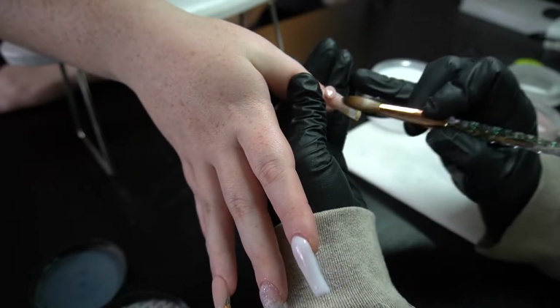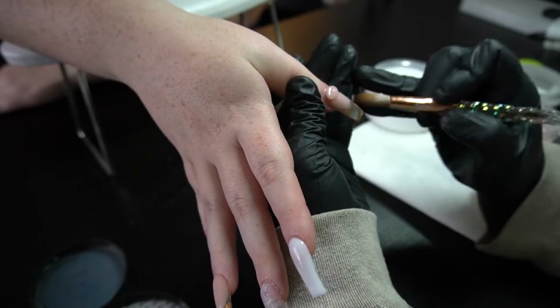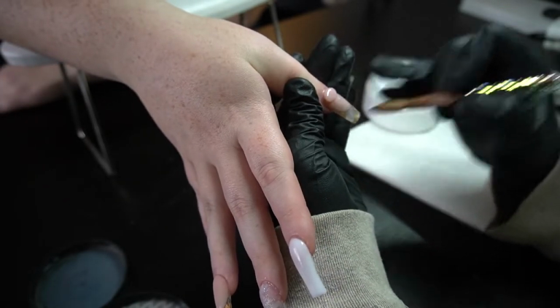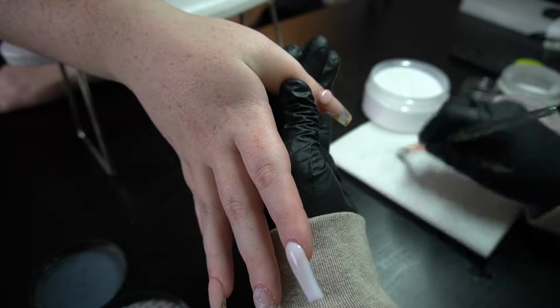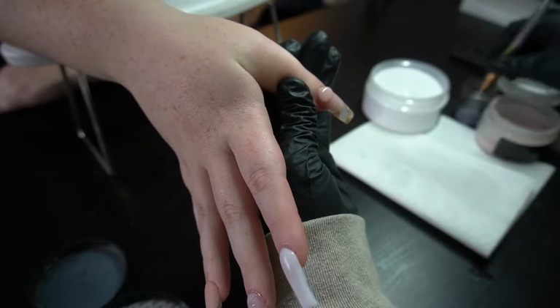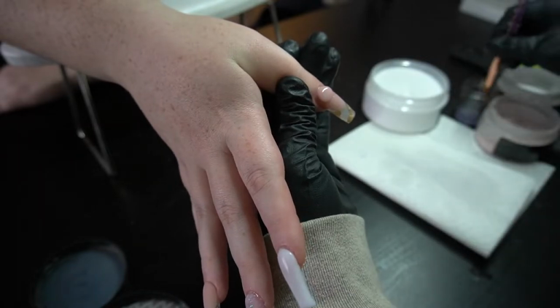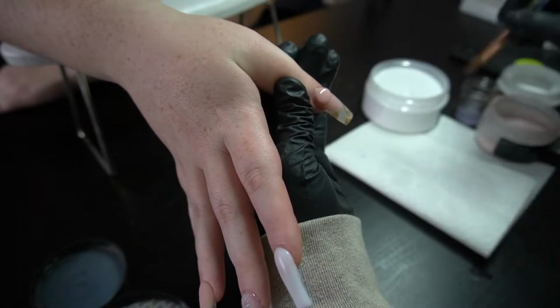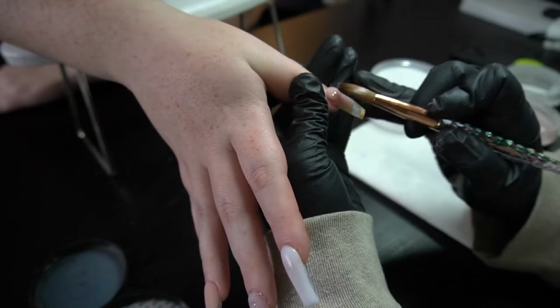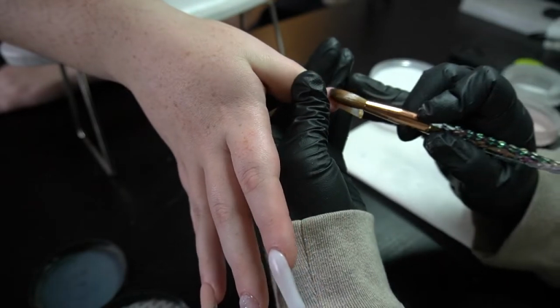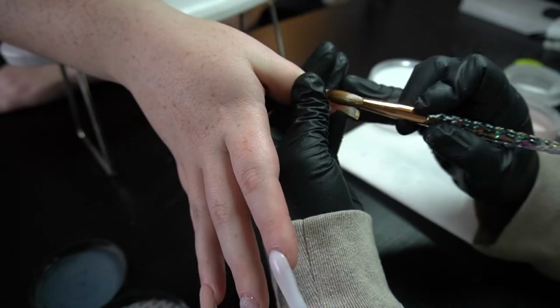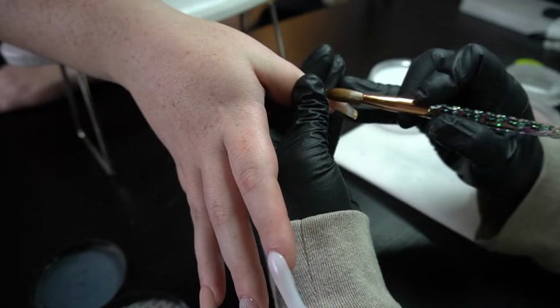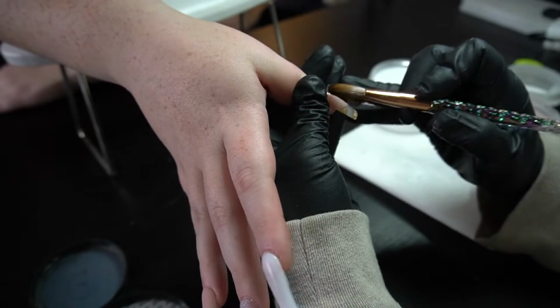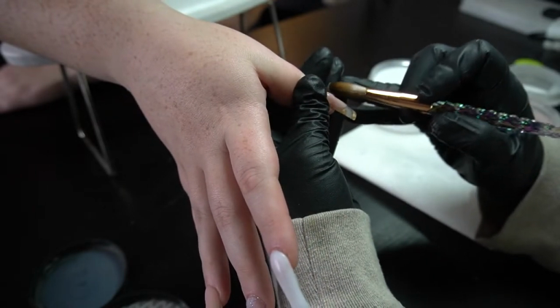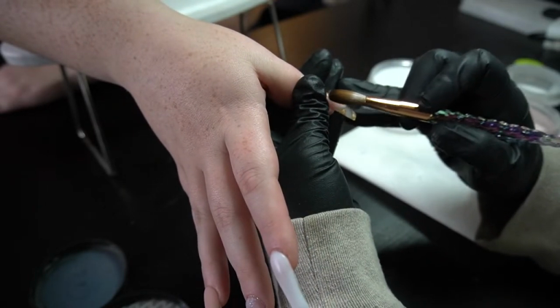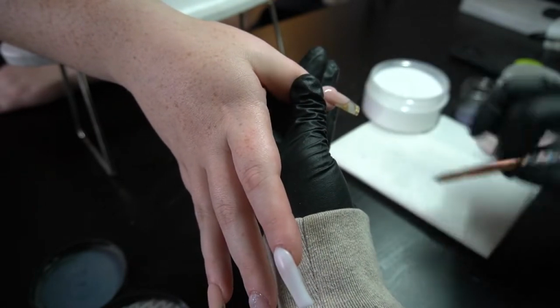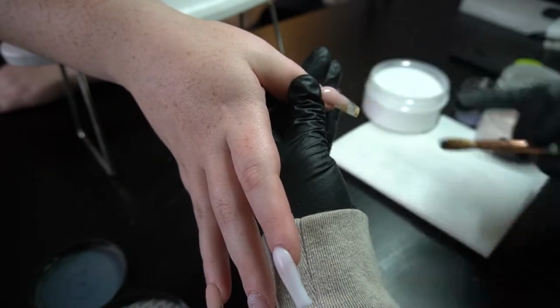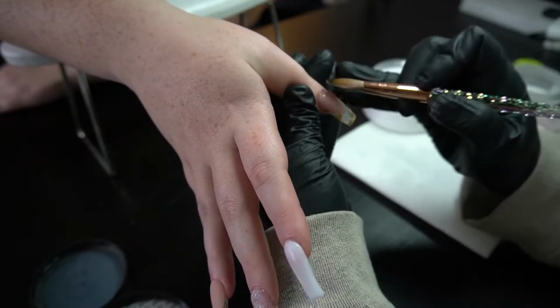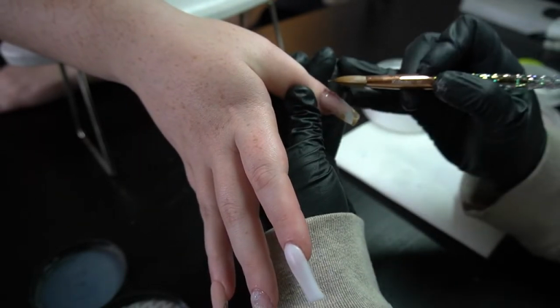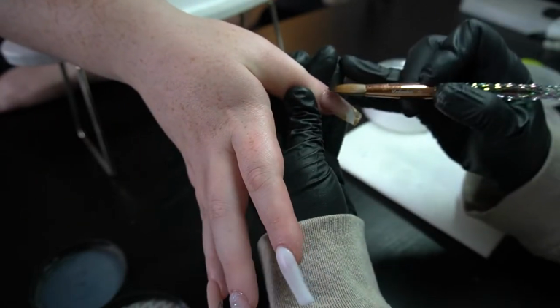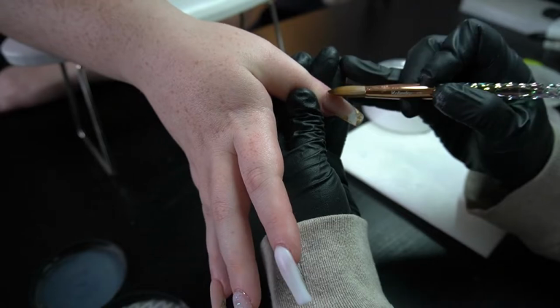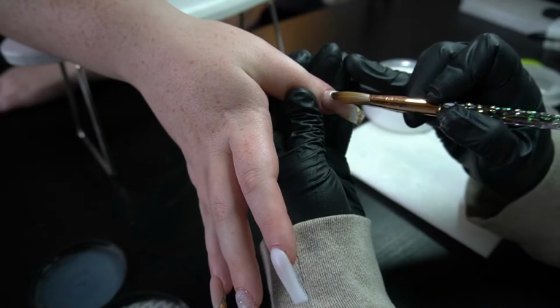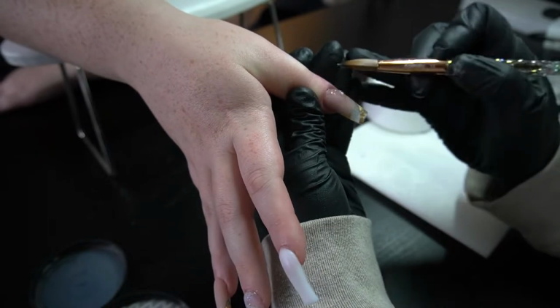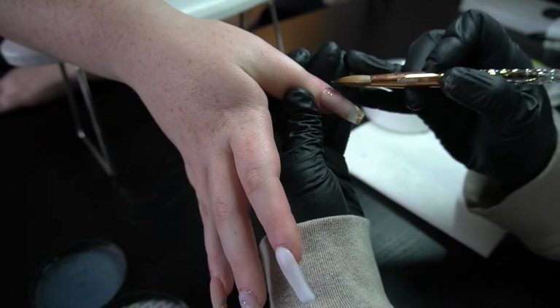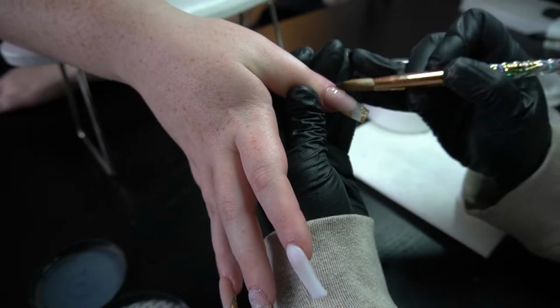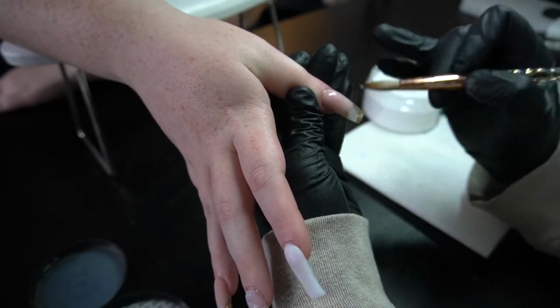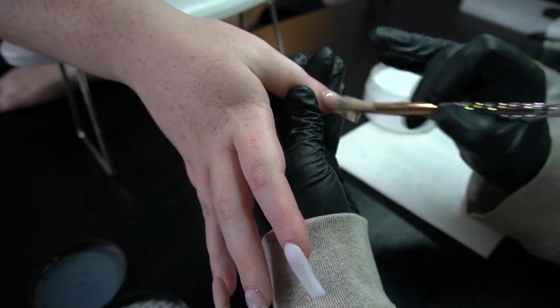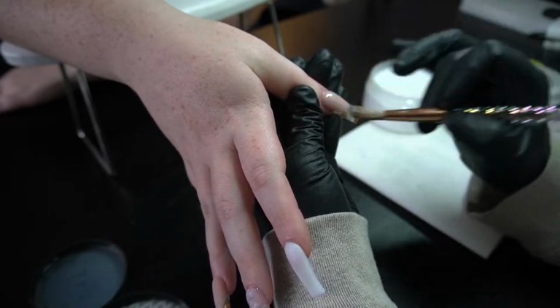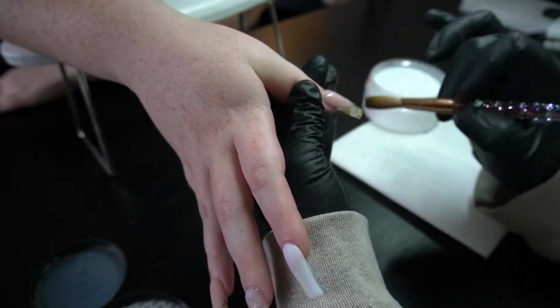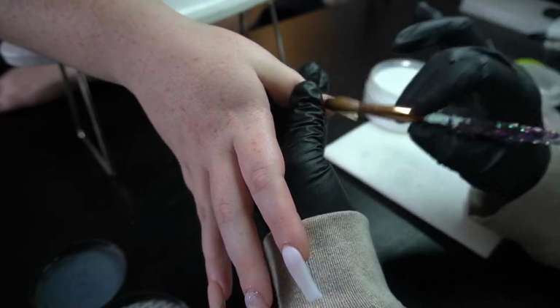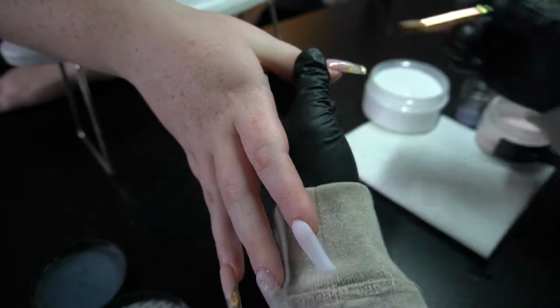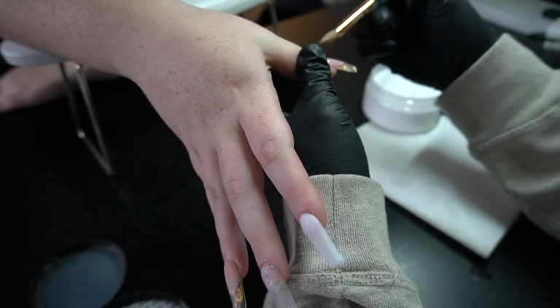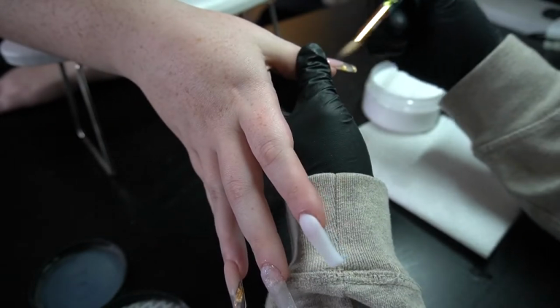Now I'm going to go in with that Desert Rose again on the thumb, making sure to get as close as I can and then blending it down.